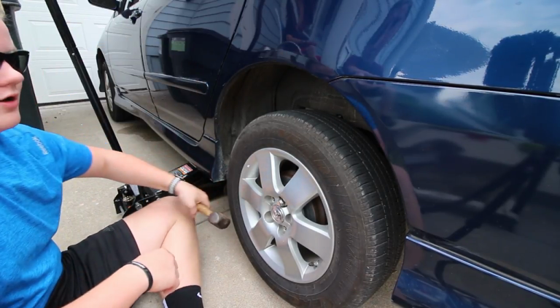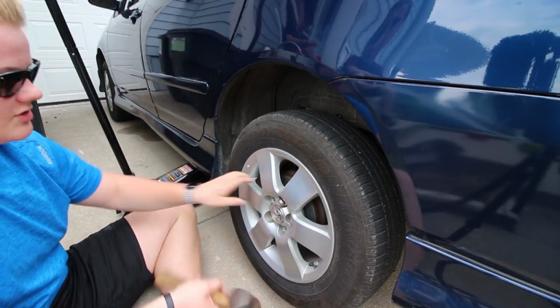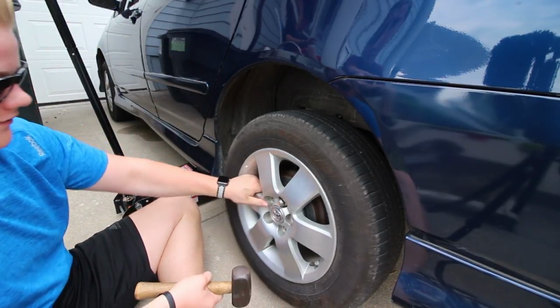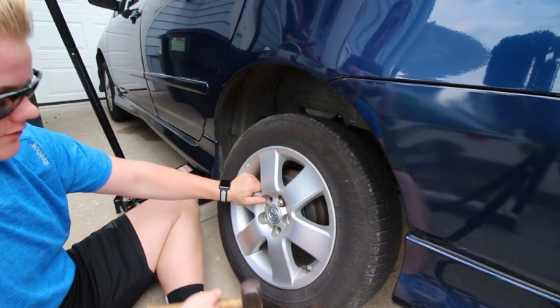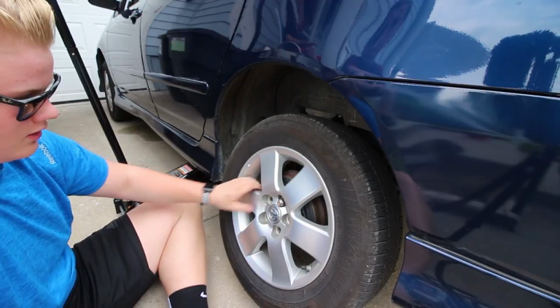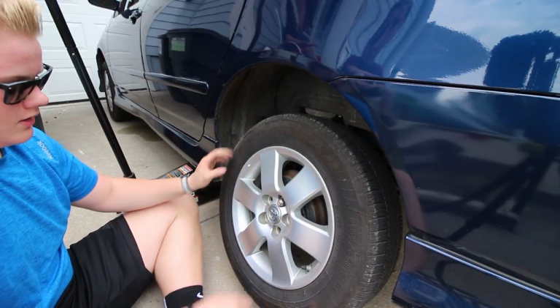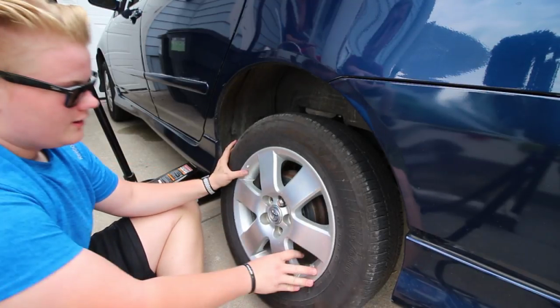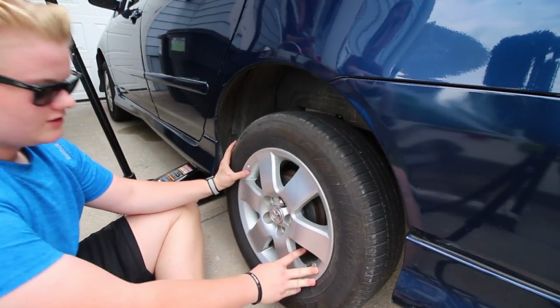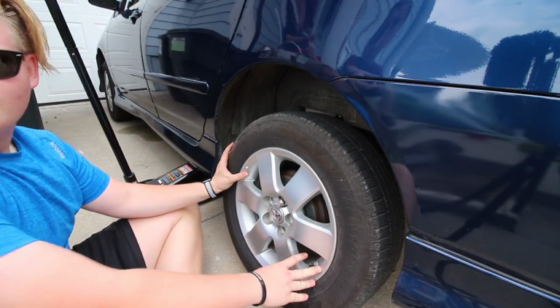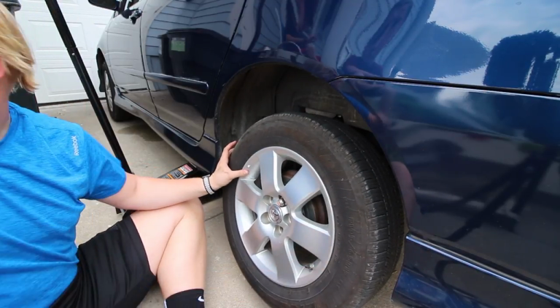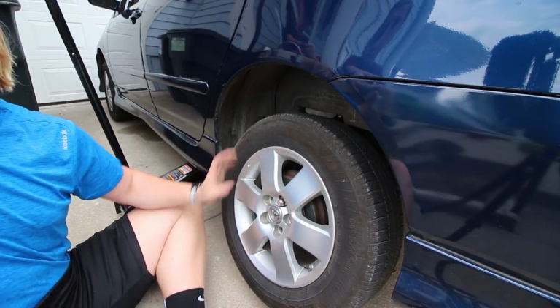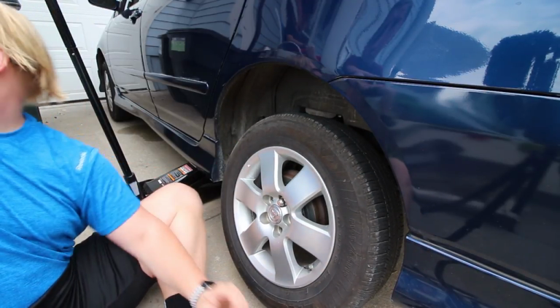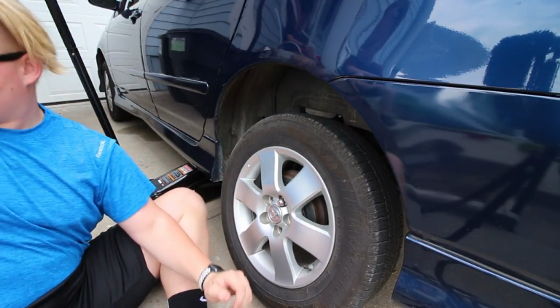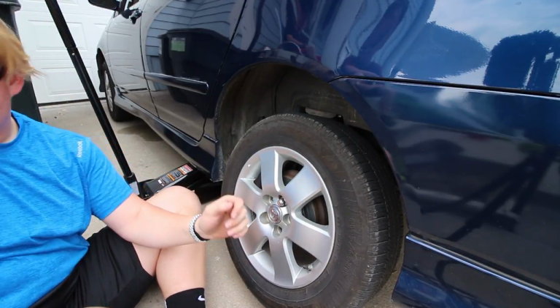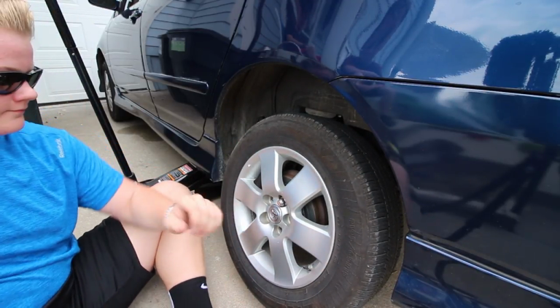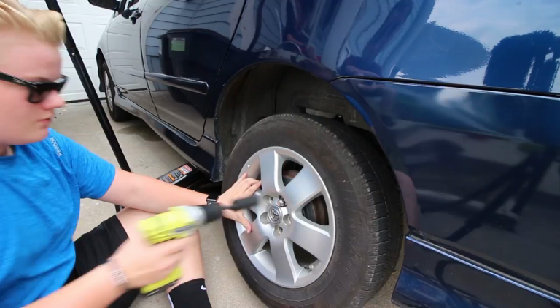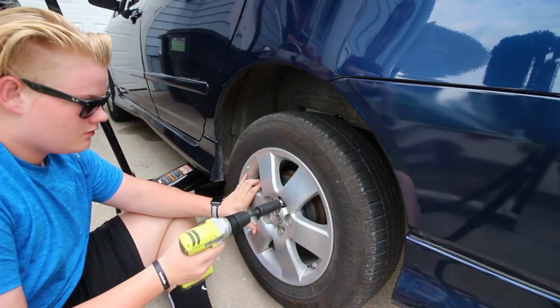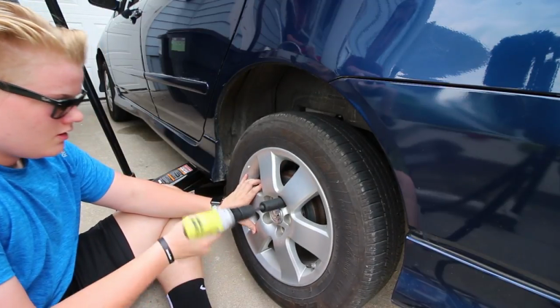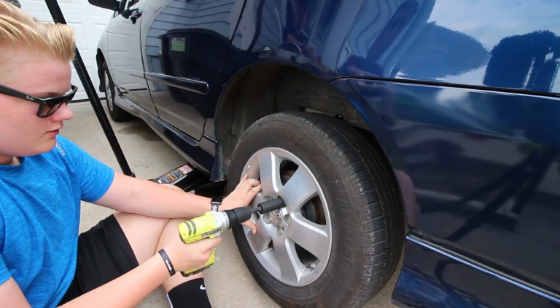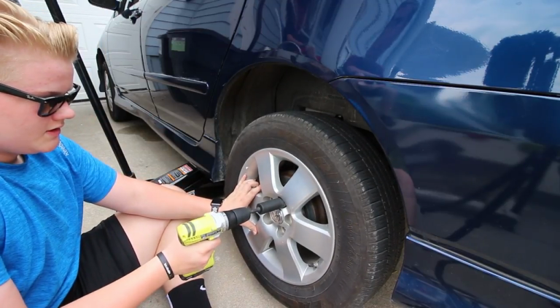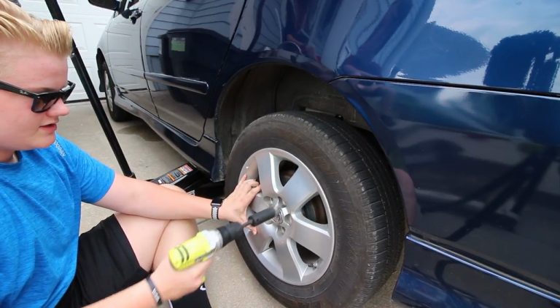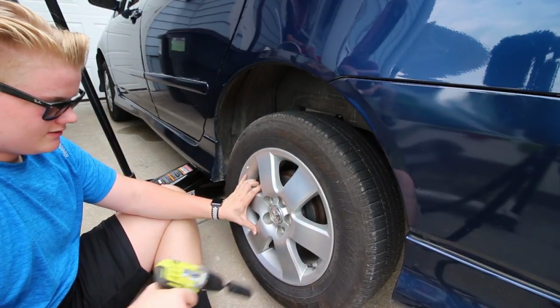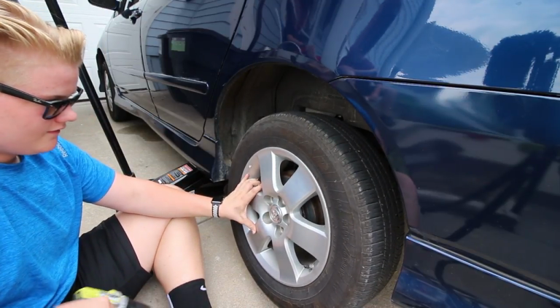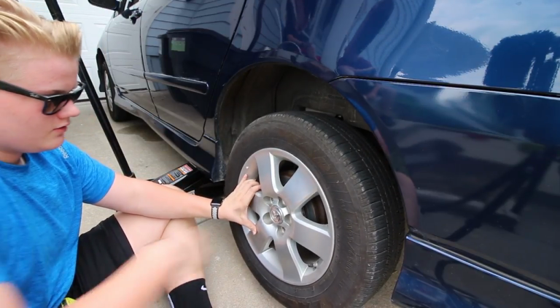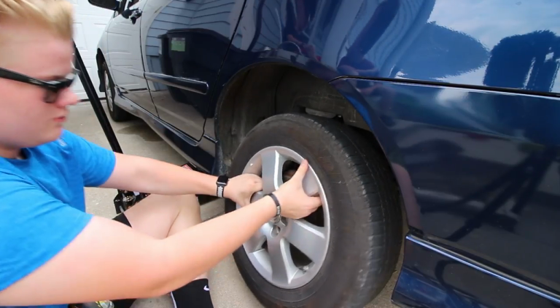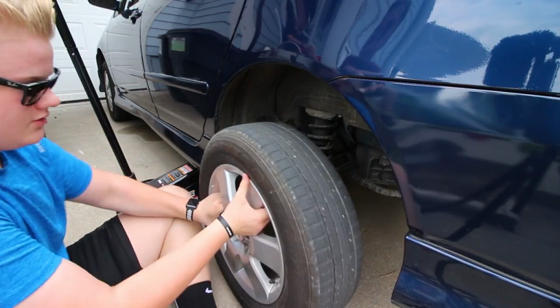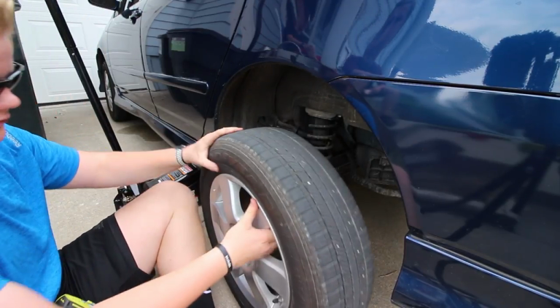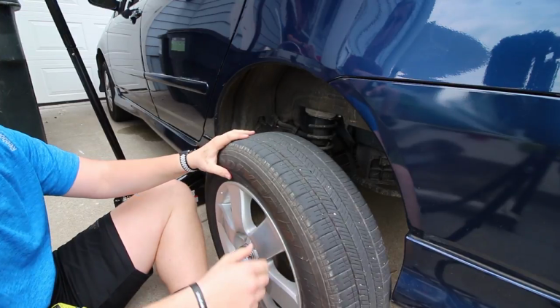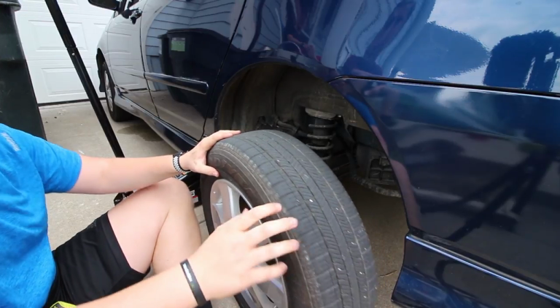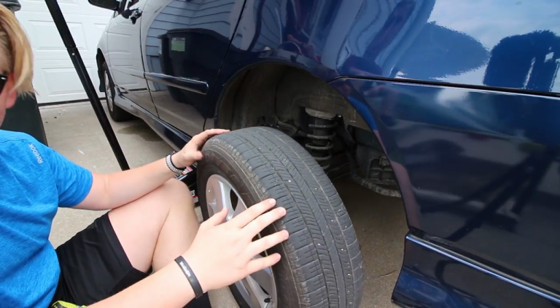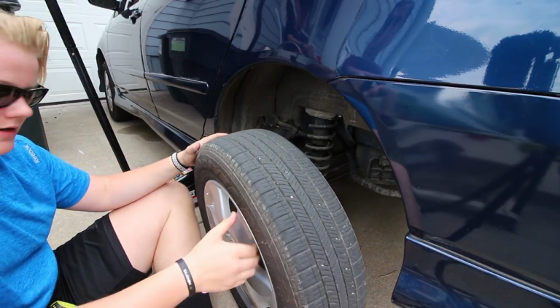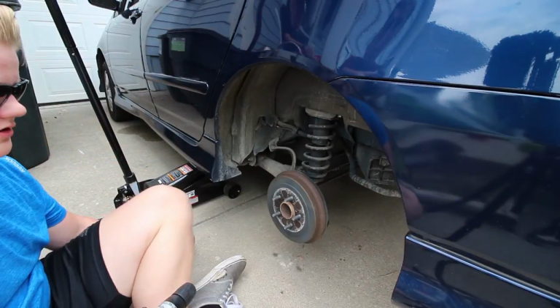We almost got it off — there we go. Now we can take the last lug nut off and your seized wheel comes off just like that.